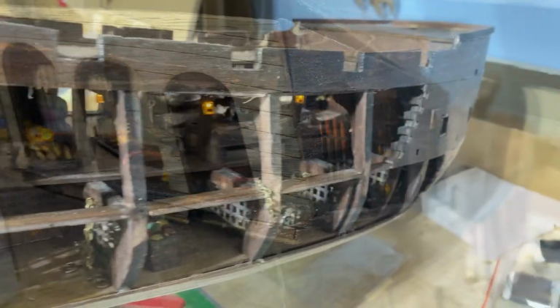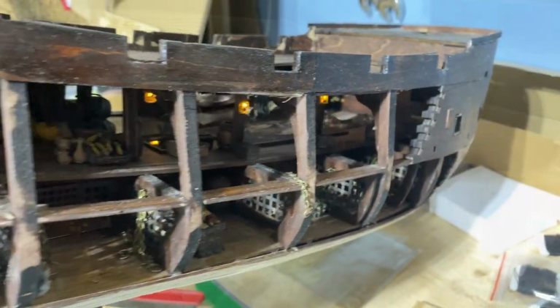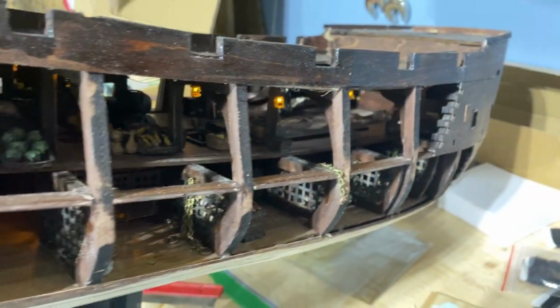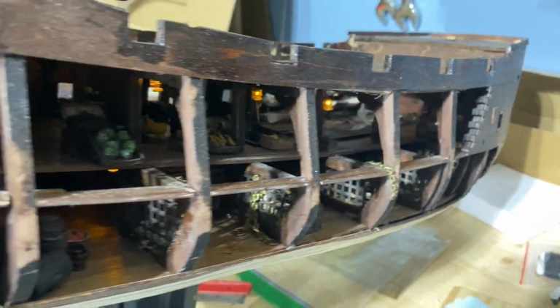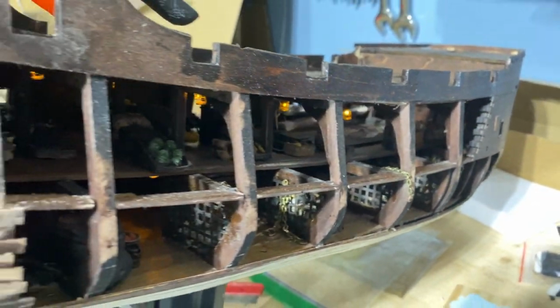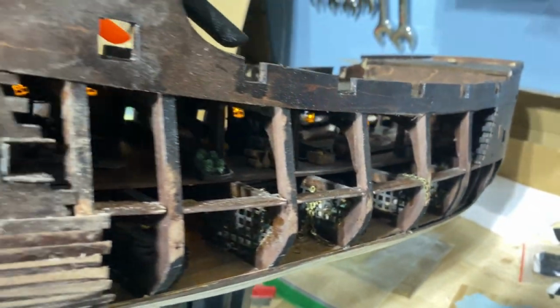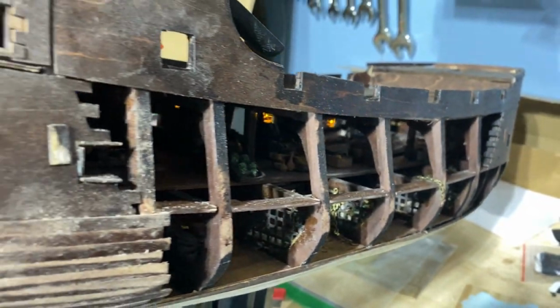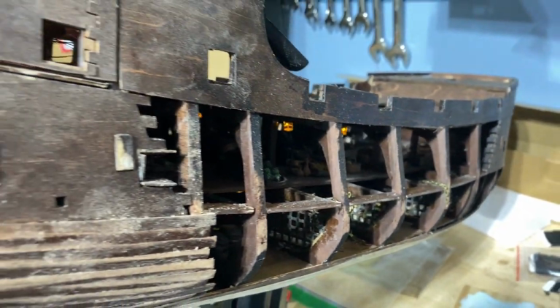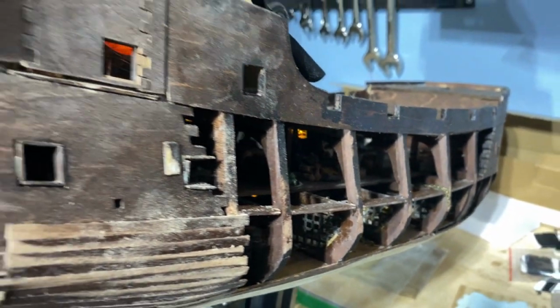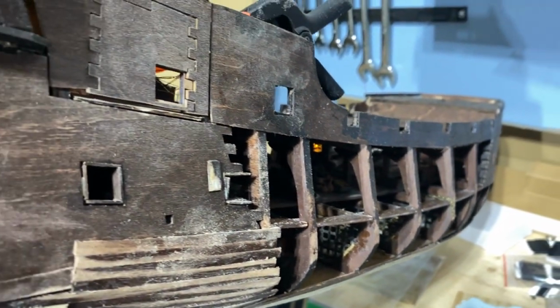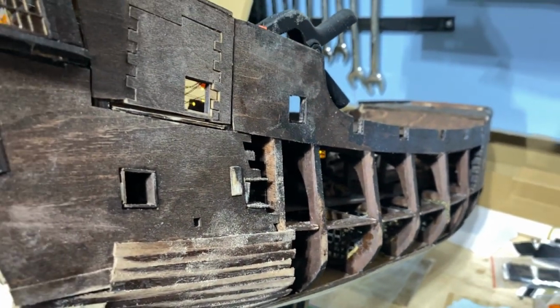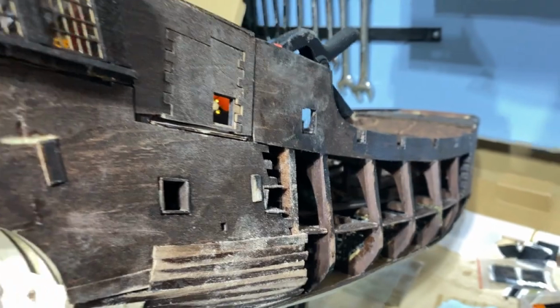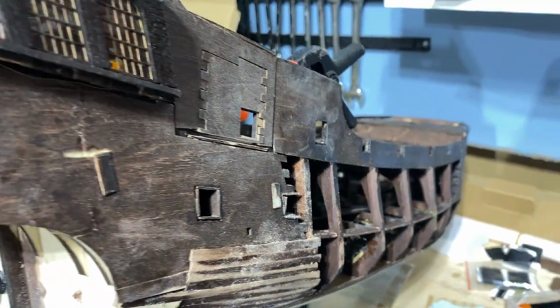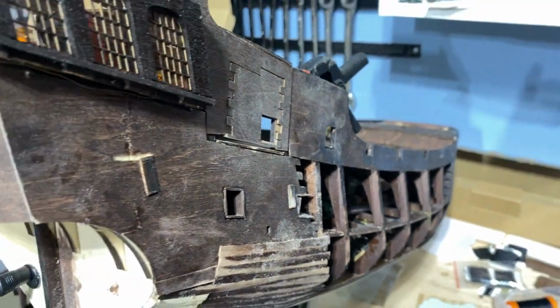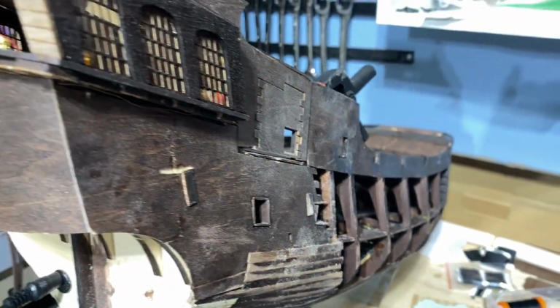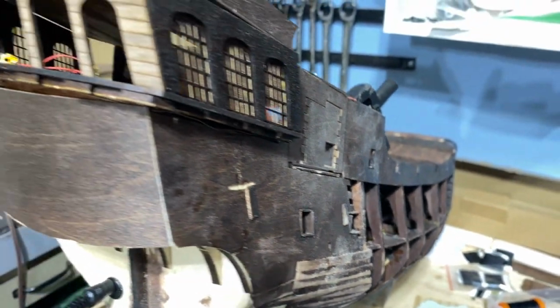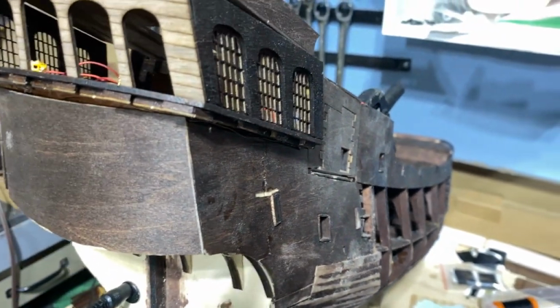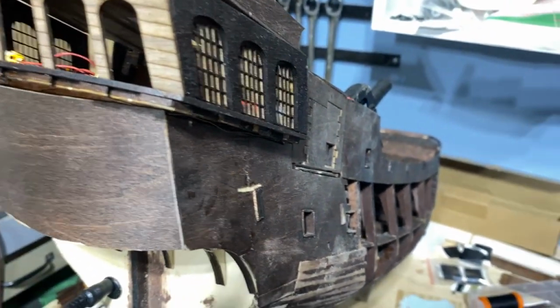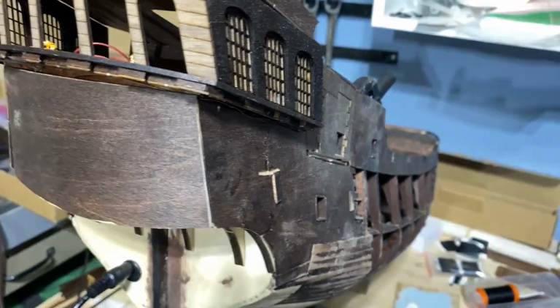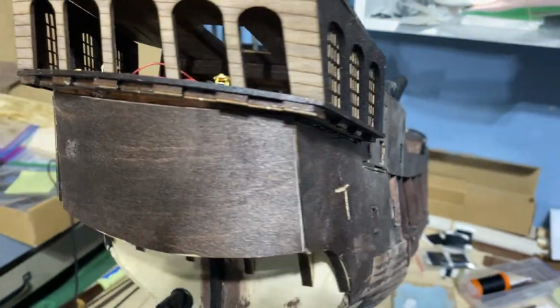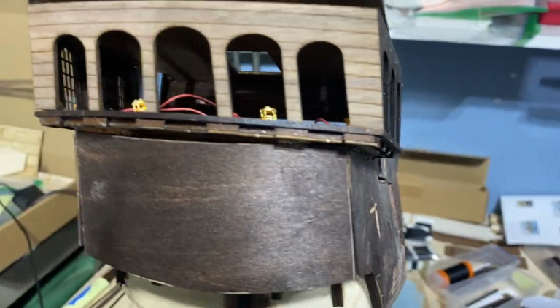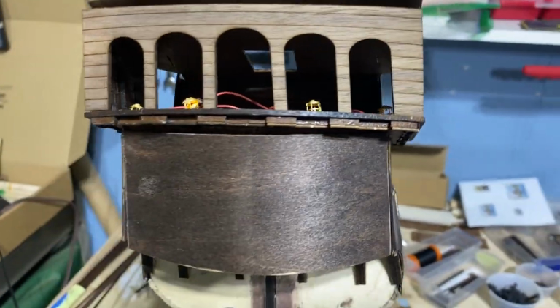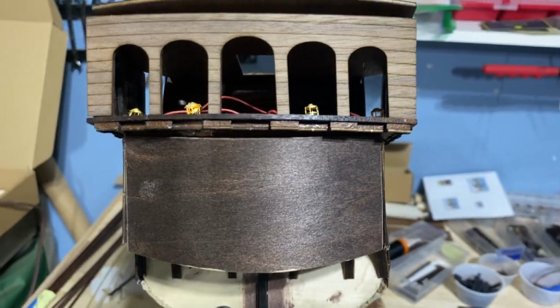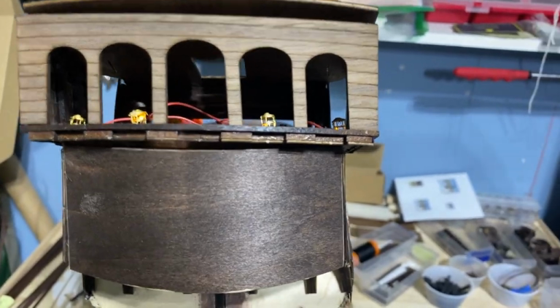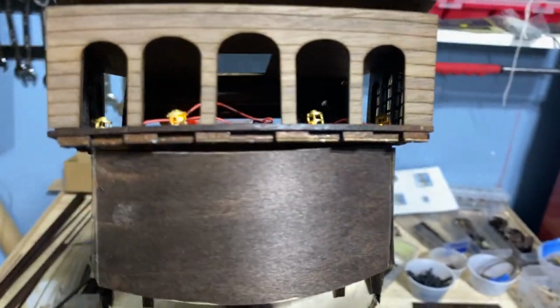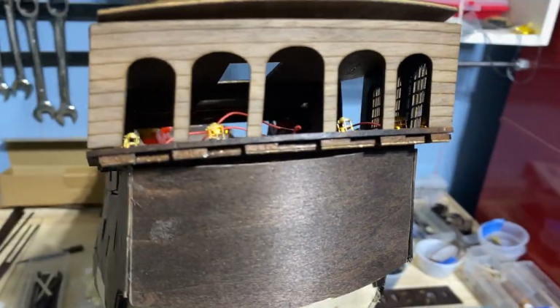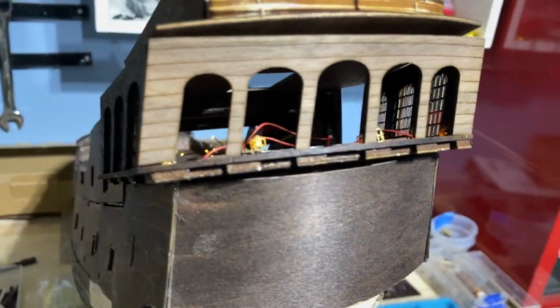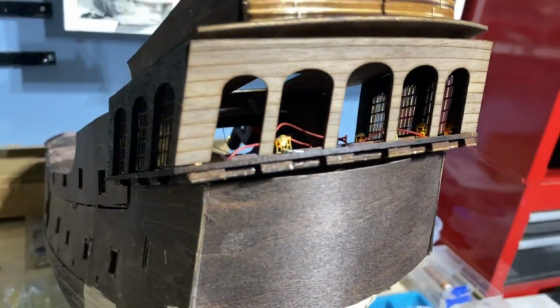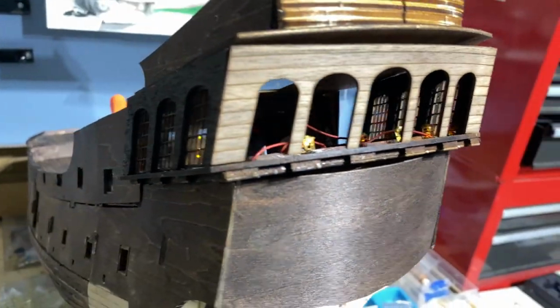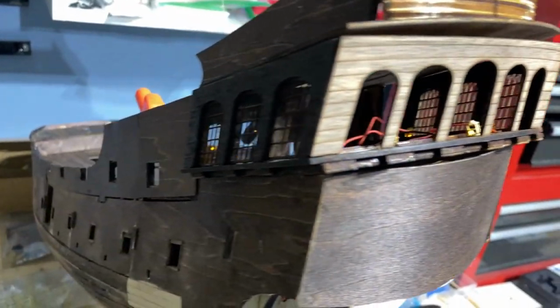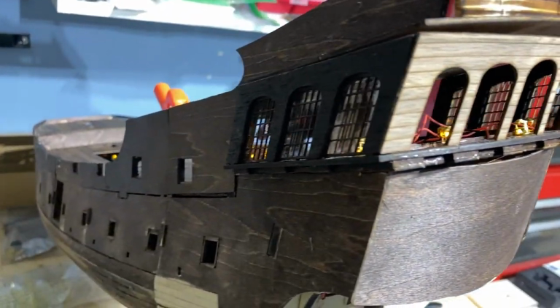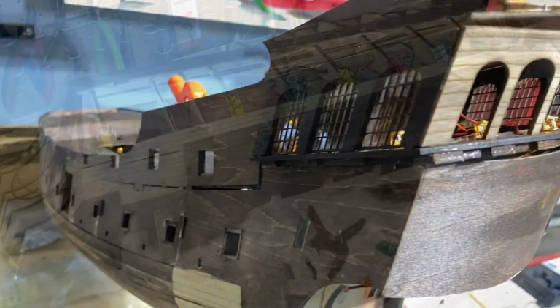Welcome to episode 10 of my building the Black Pearl. I've been working on planking and some other things, so without too much further ado, let's get into how the build is going.